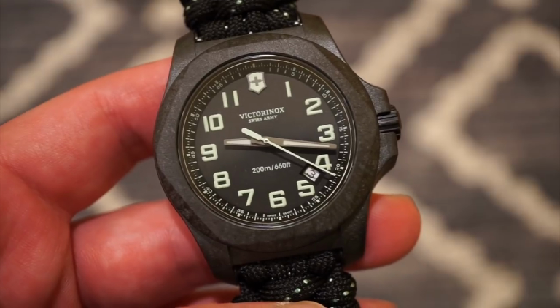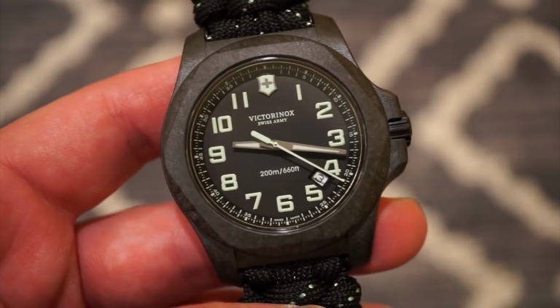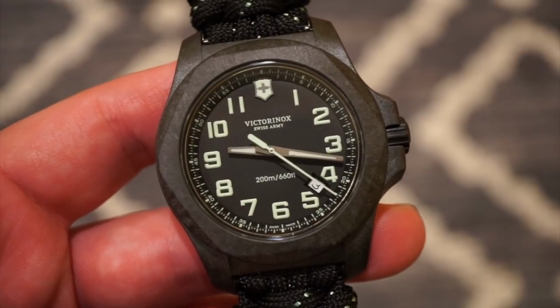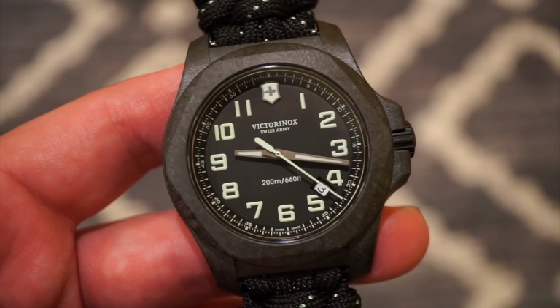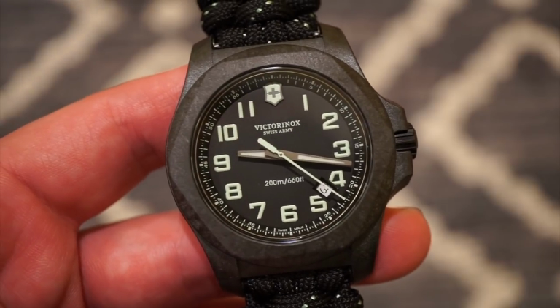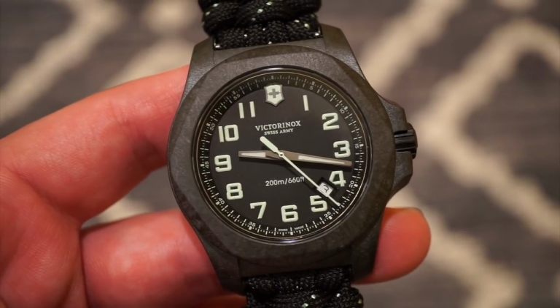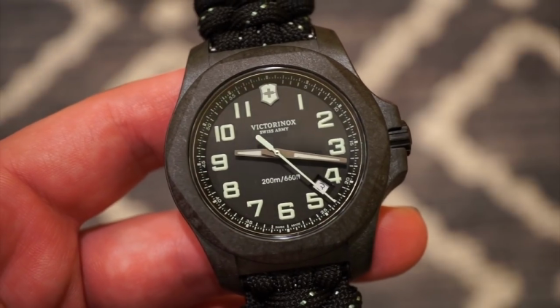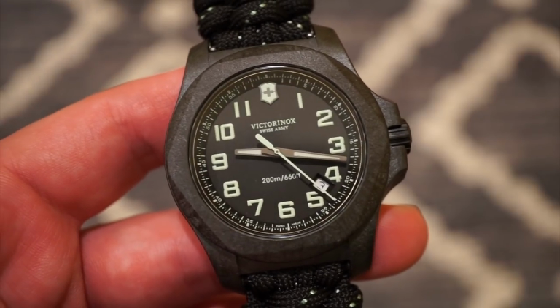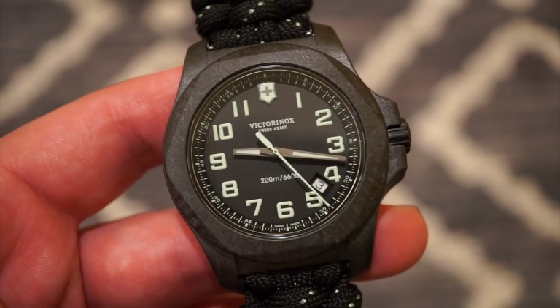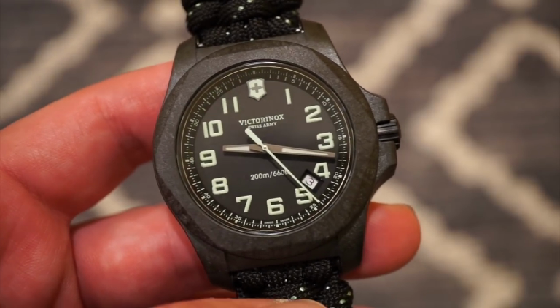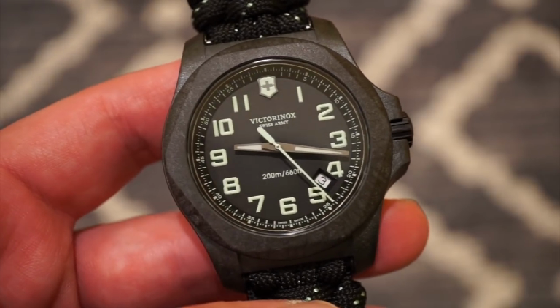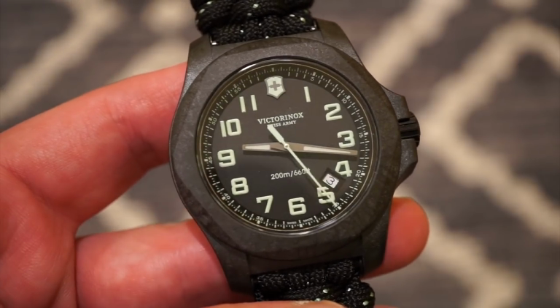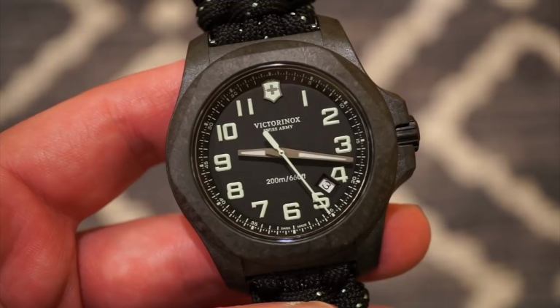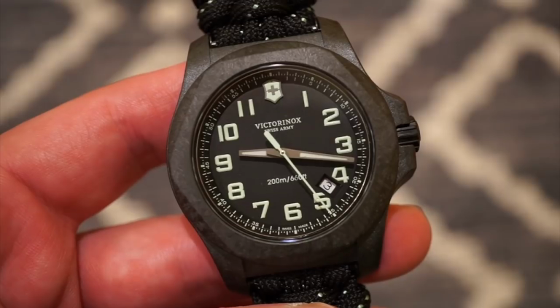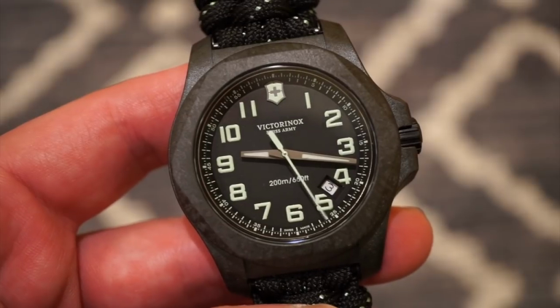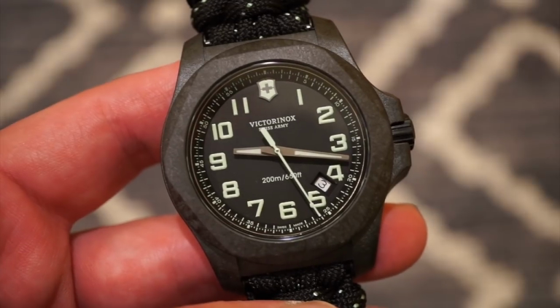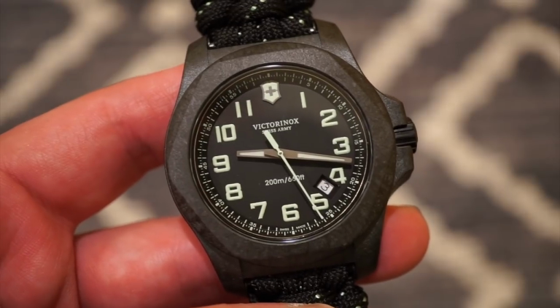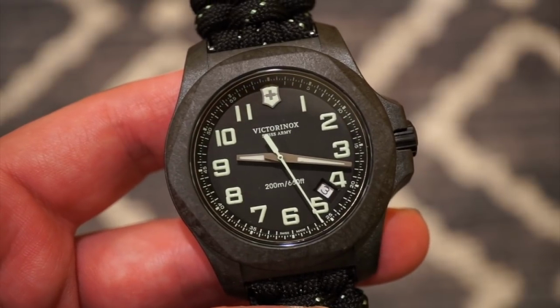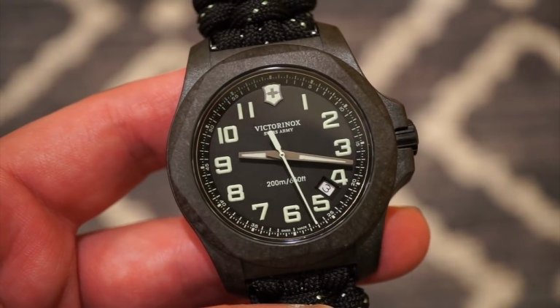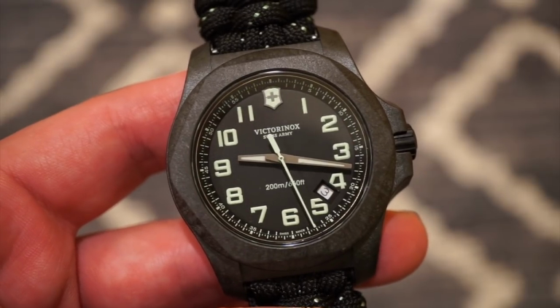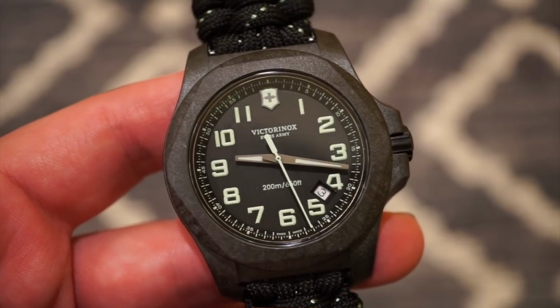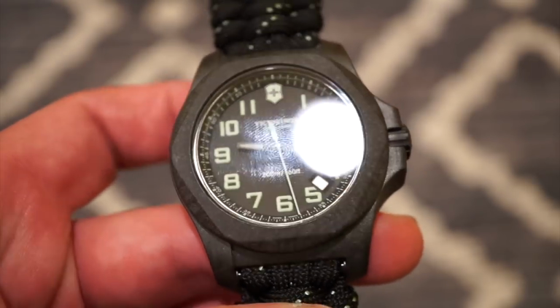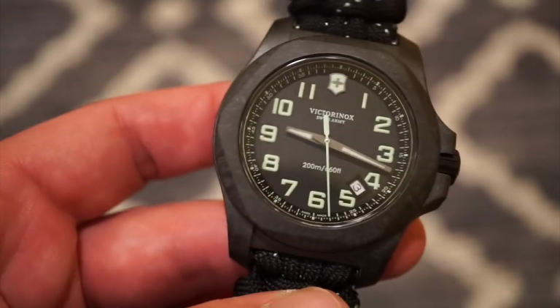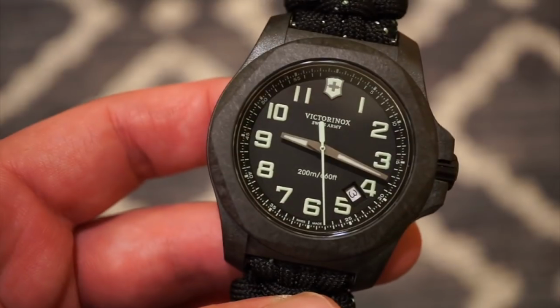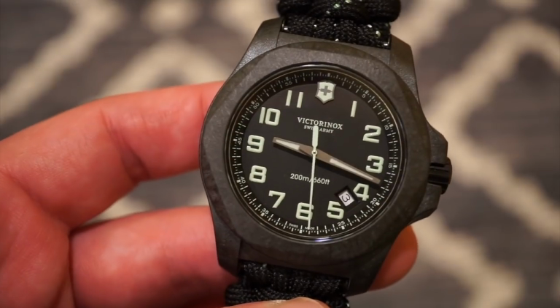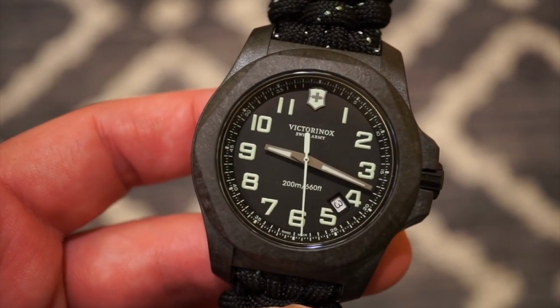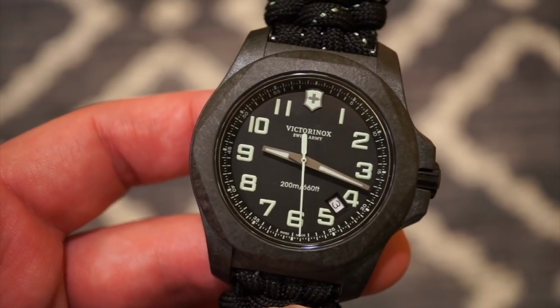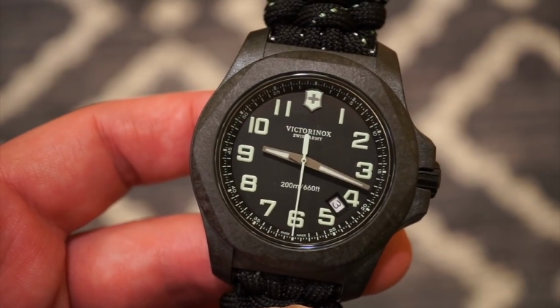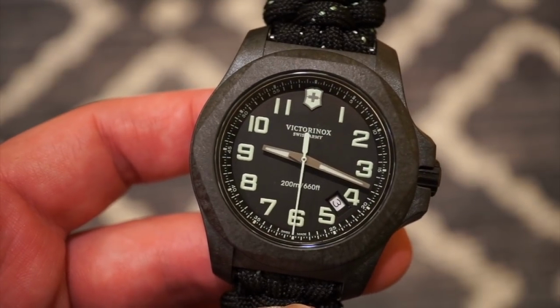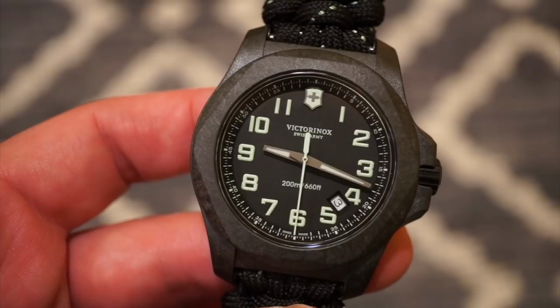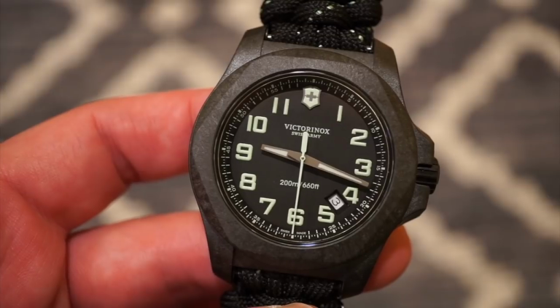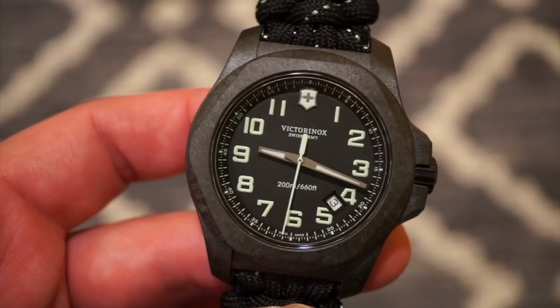This watch does feature 200 meters of water resistance with a screw-down crown and a screw-down steel case back. So you can definitely take this one swimming as well — no issues there whatsoever.